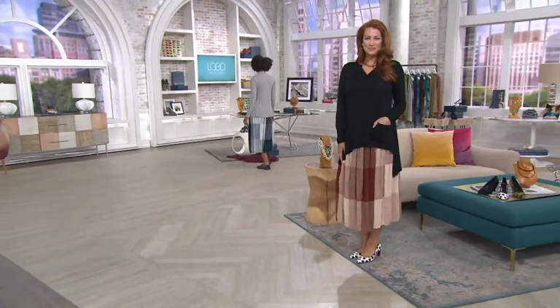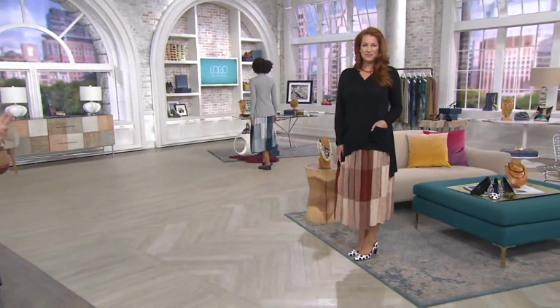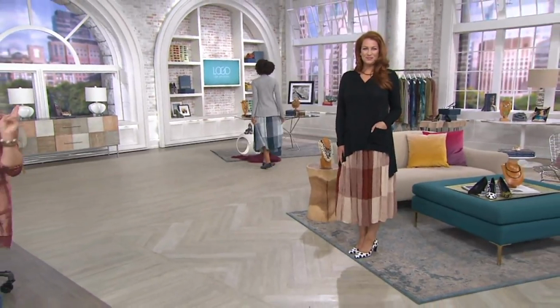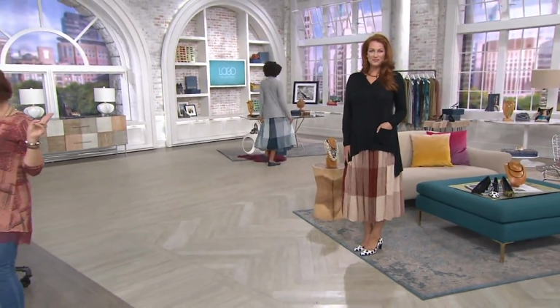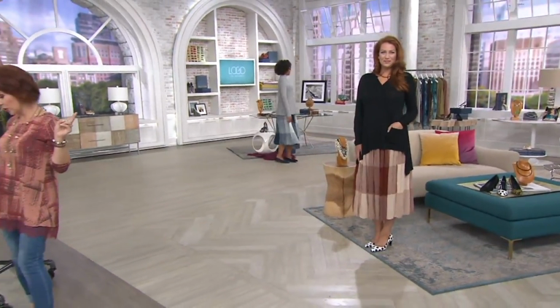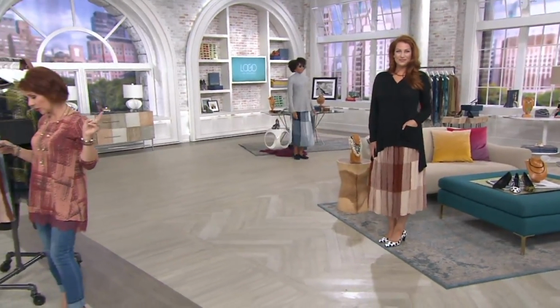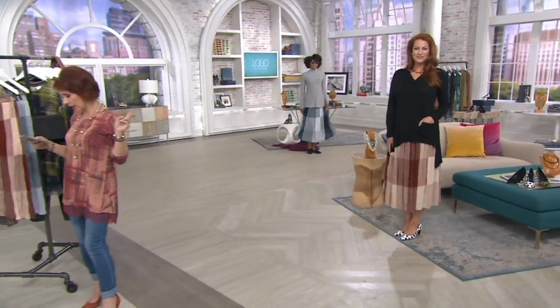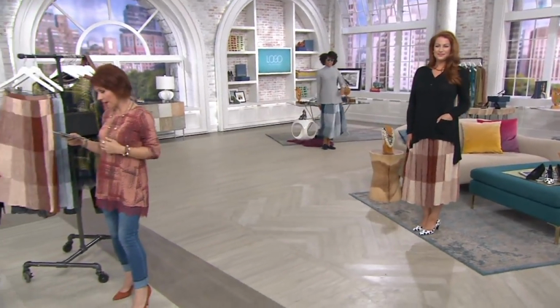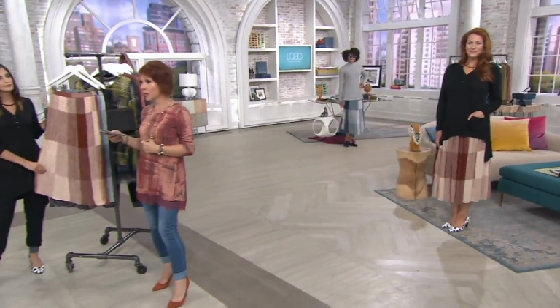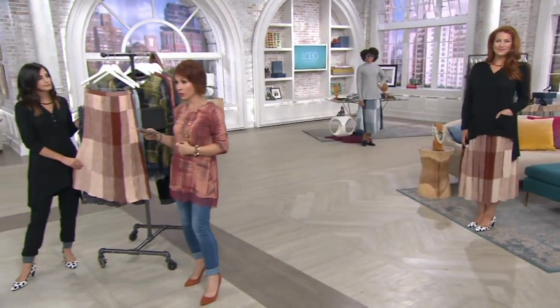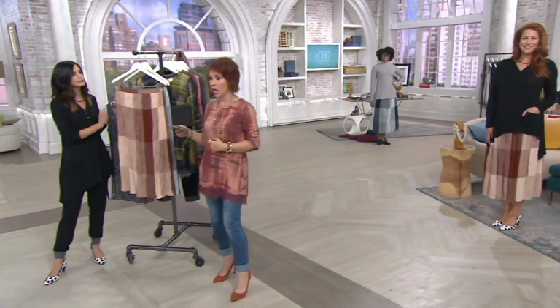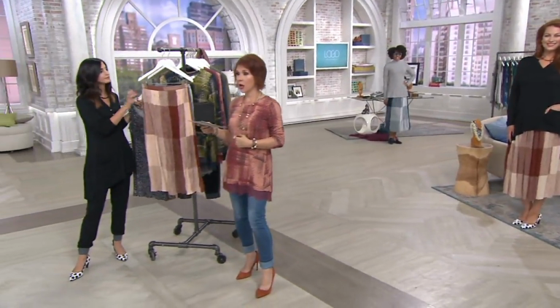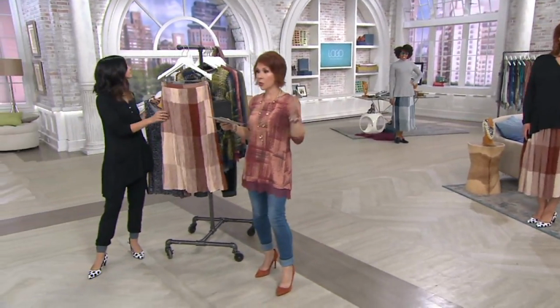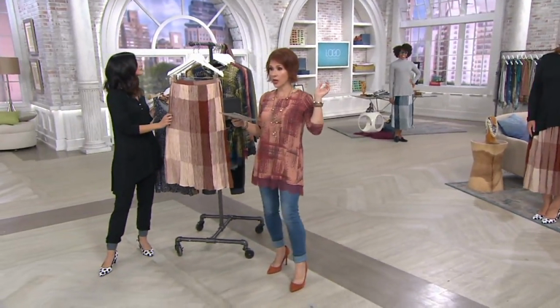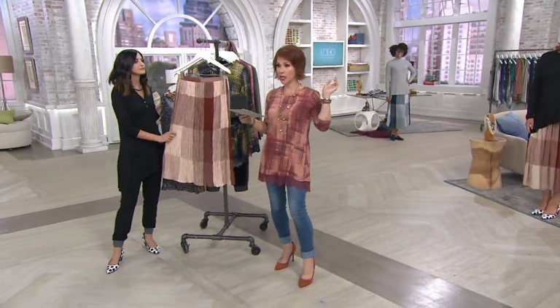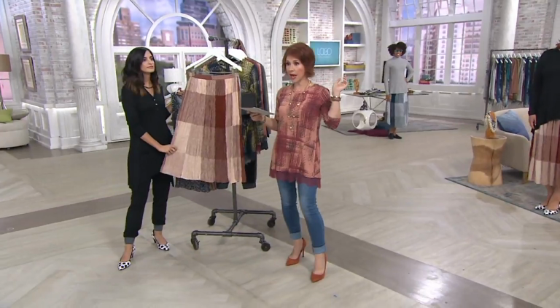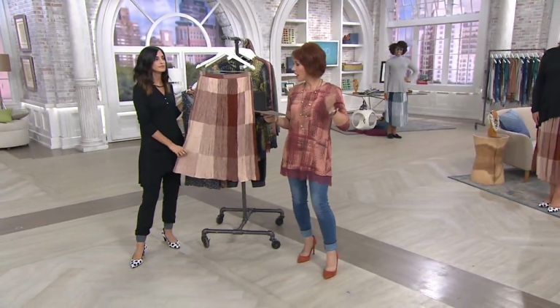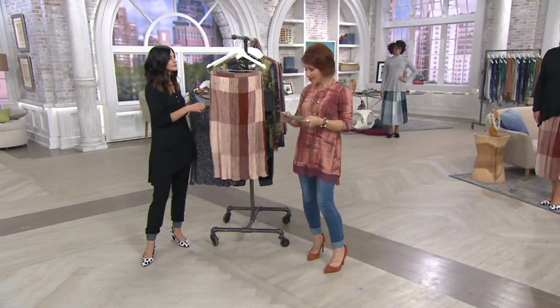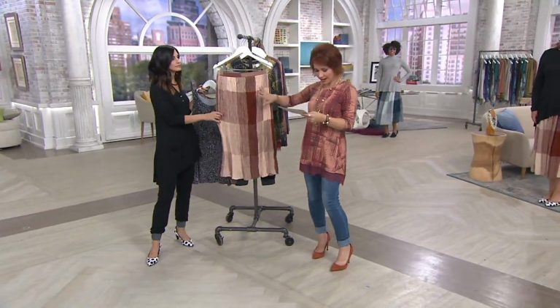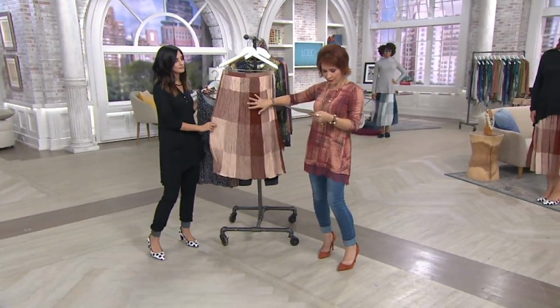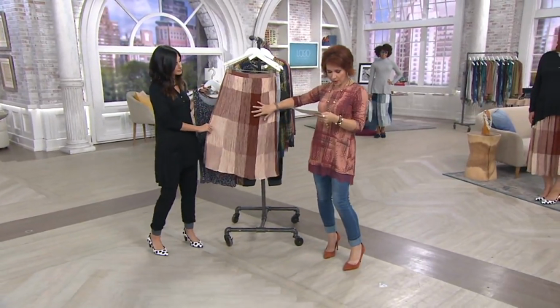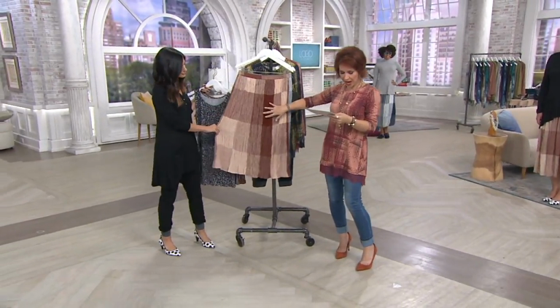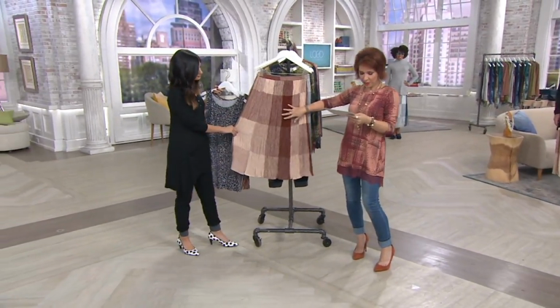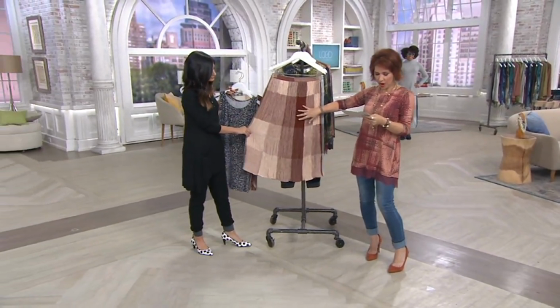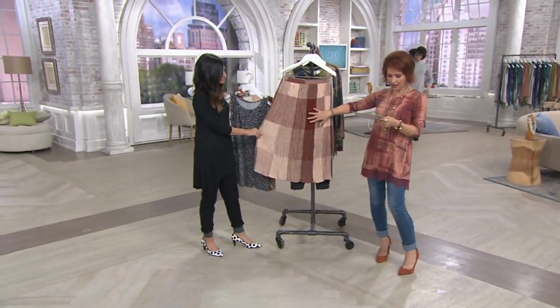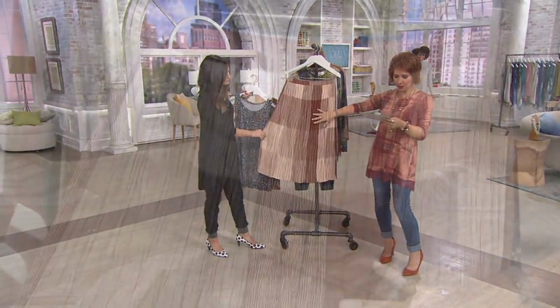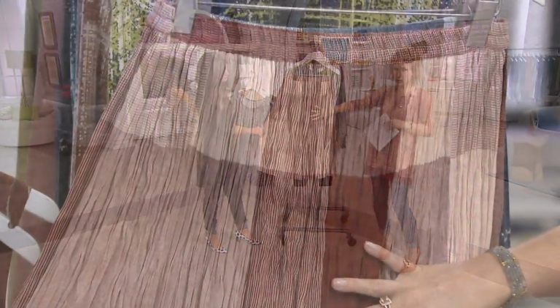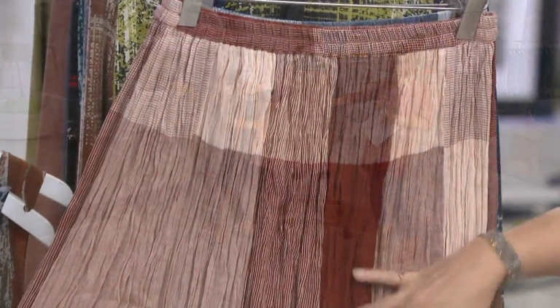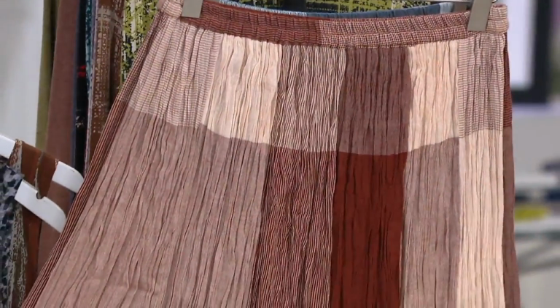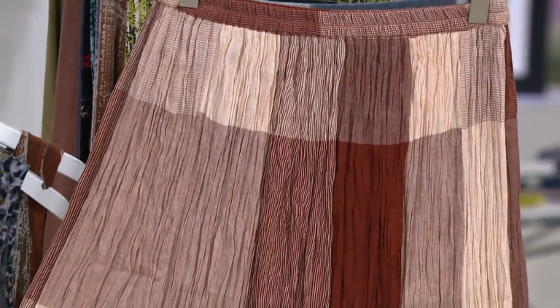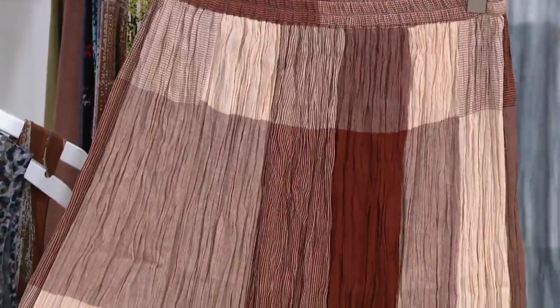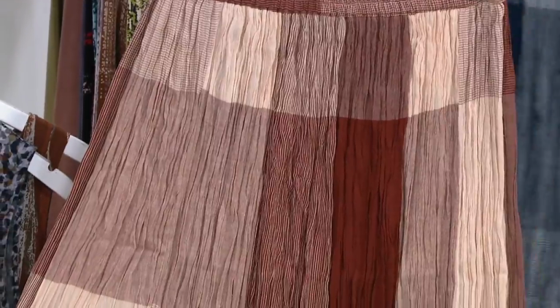Both colors available are the two you see there. We have indigo, which is the one you see on Brittany in the back, and then in the front we have the Moroccan Spice. We have double extra small through 3X.